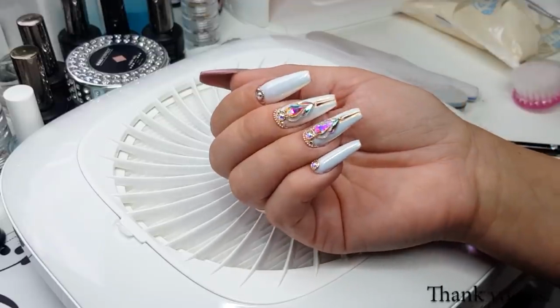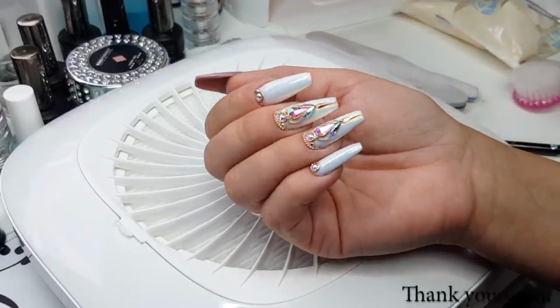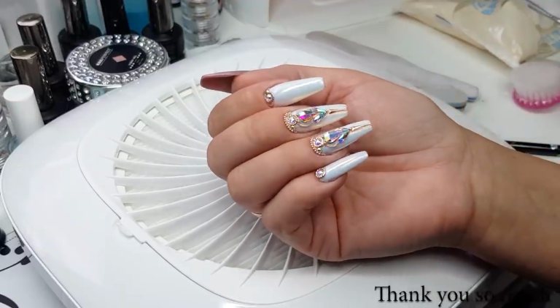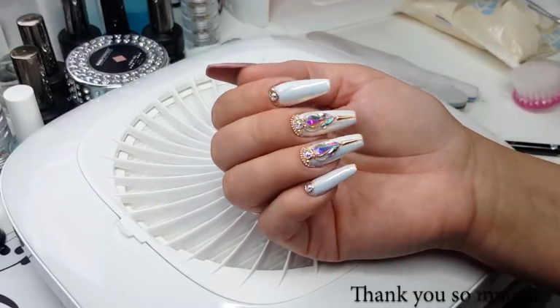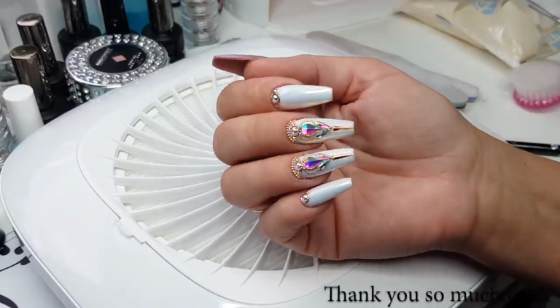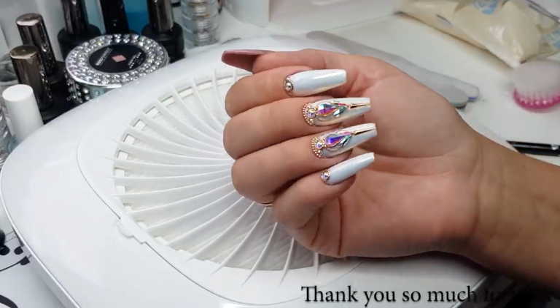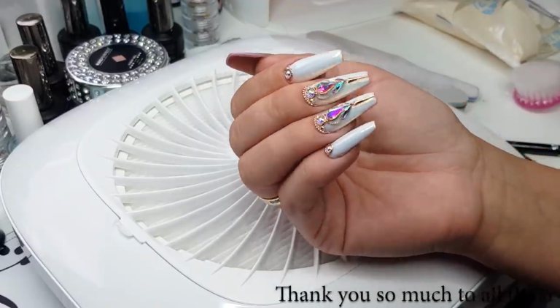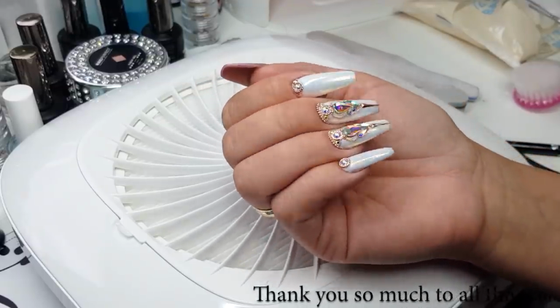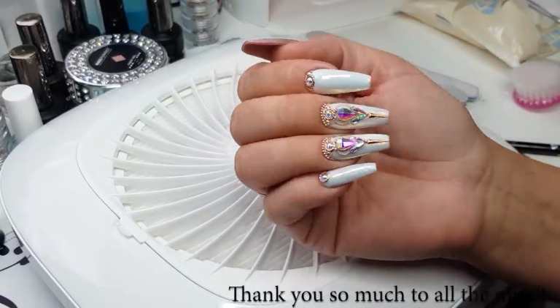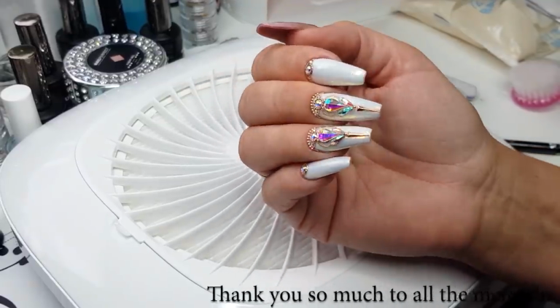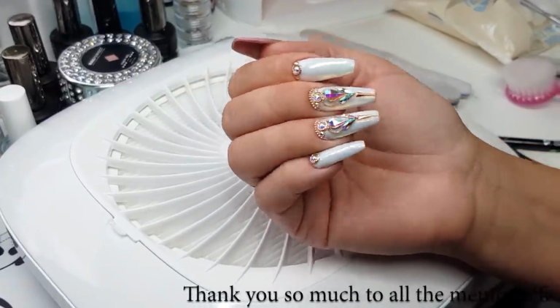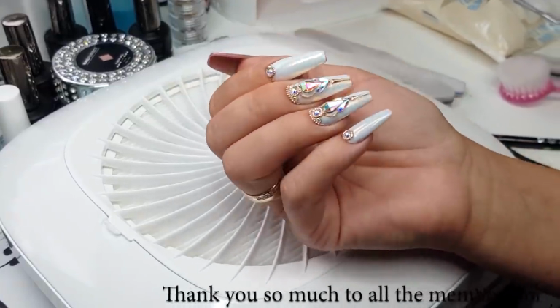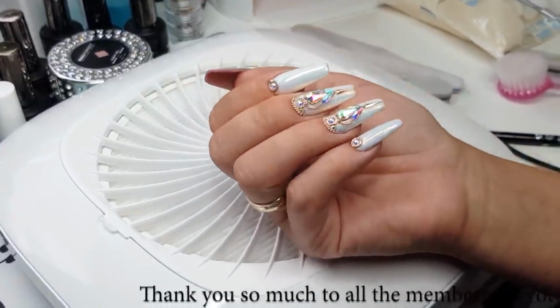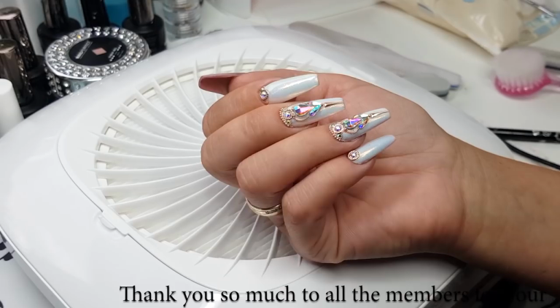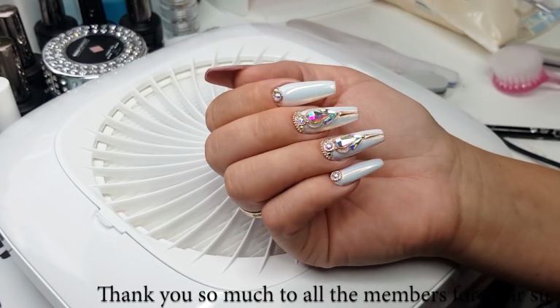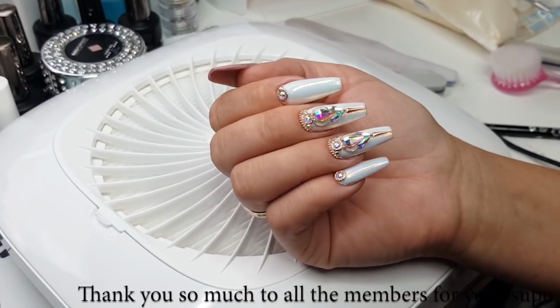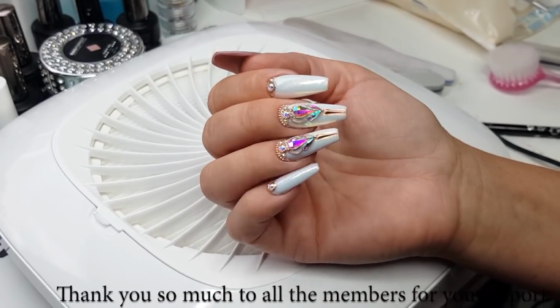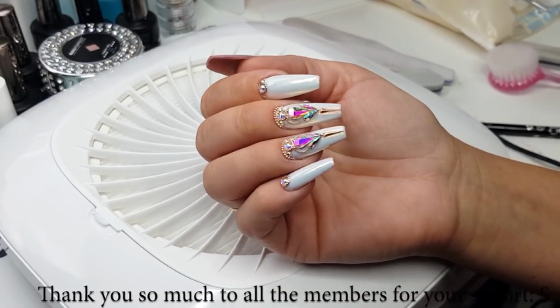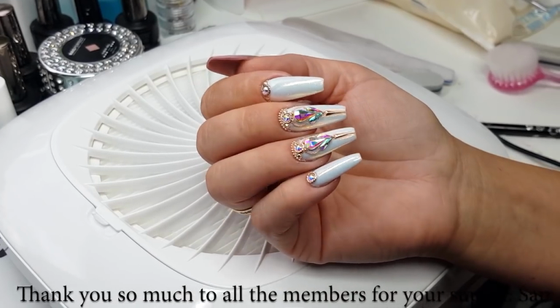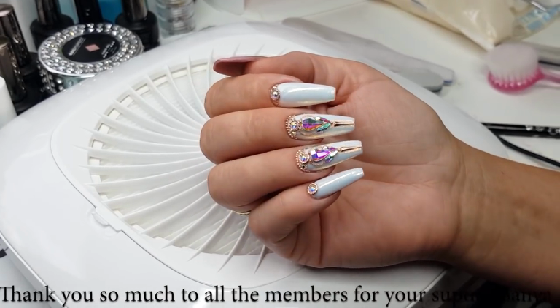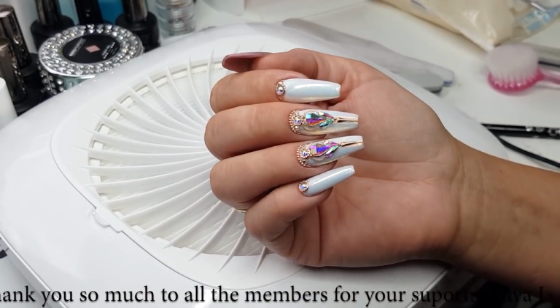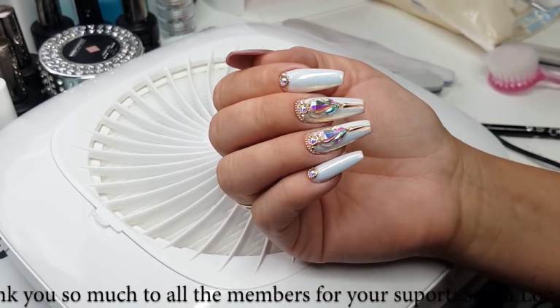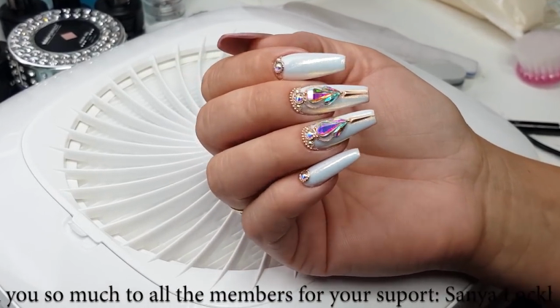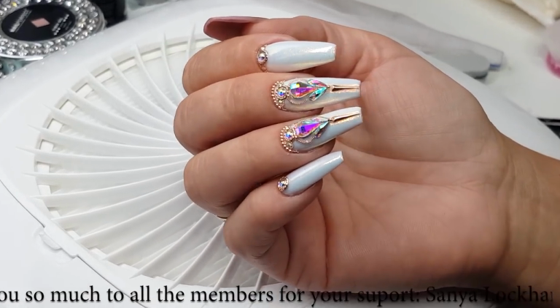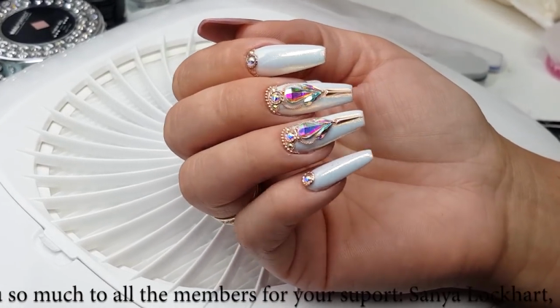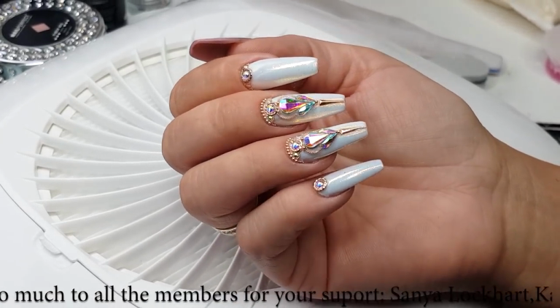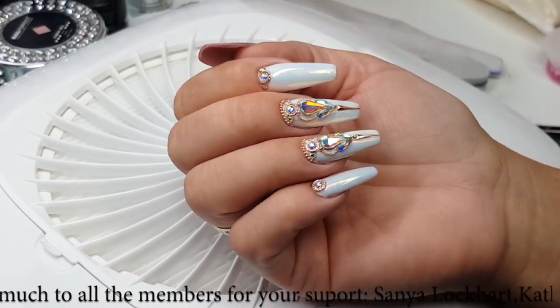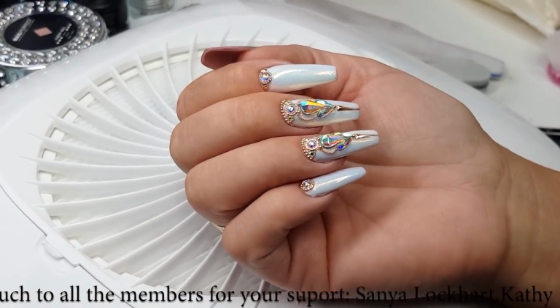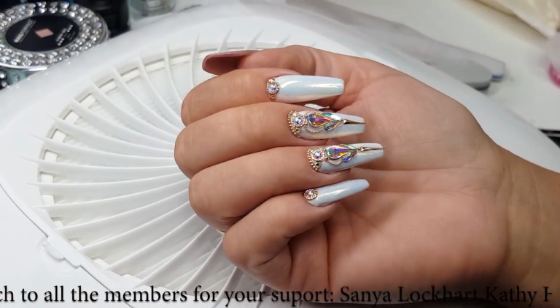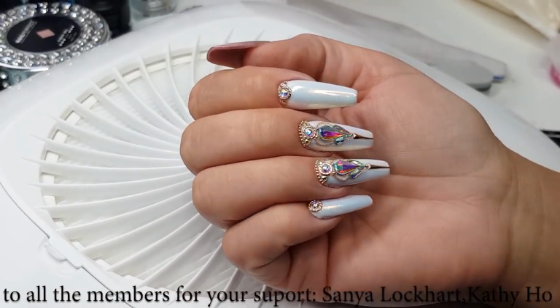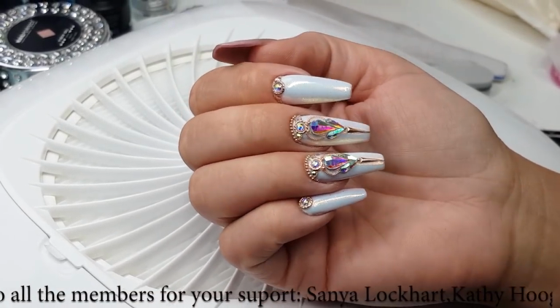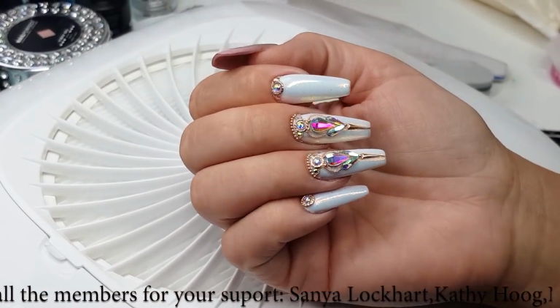We are going to do this beautiful set. Look at this bling. I really wanted to have some white and blingy nails and I came up with this. I hope you guys really enjoy it.